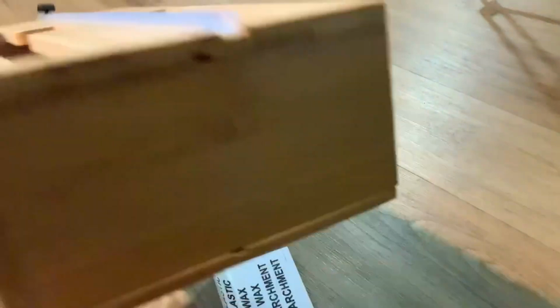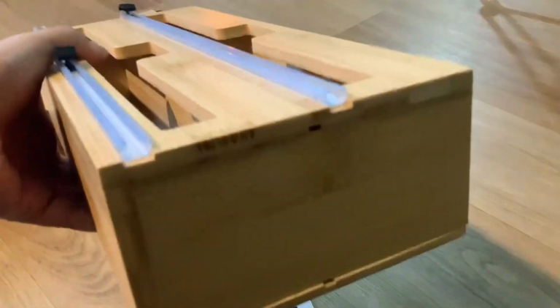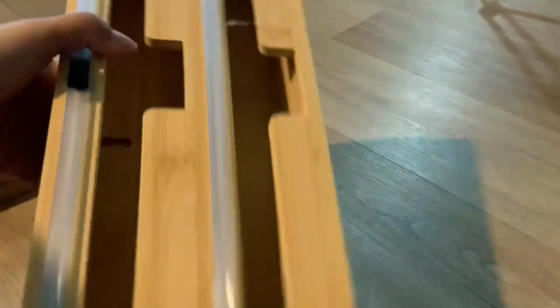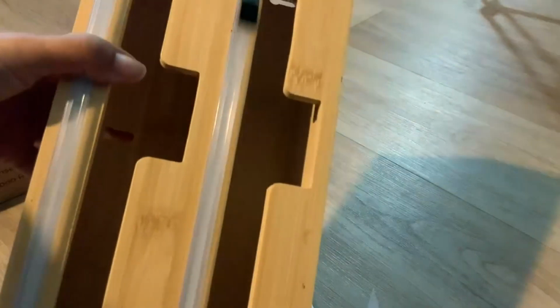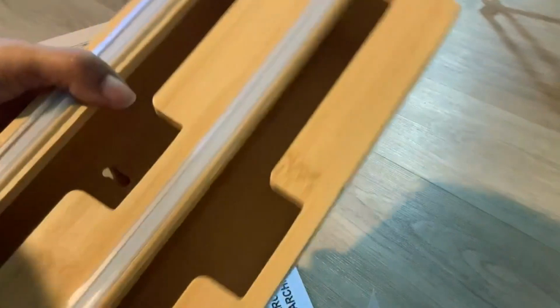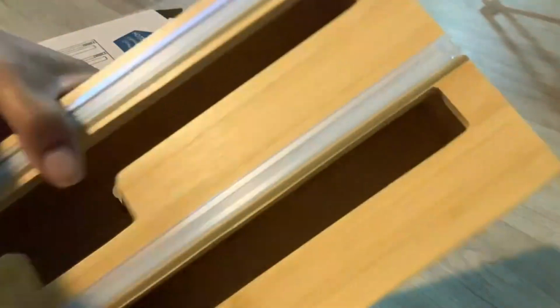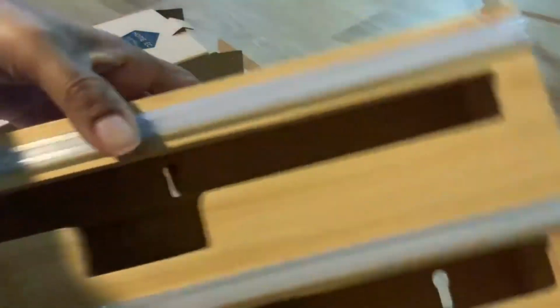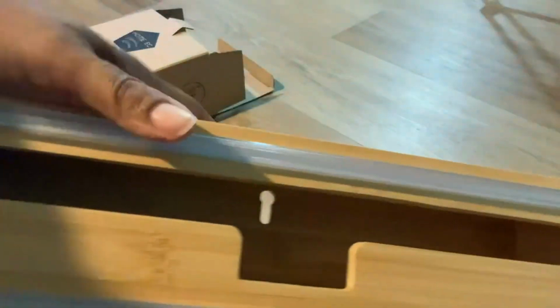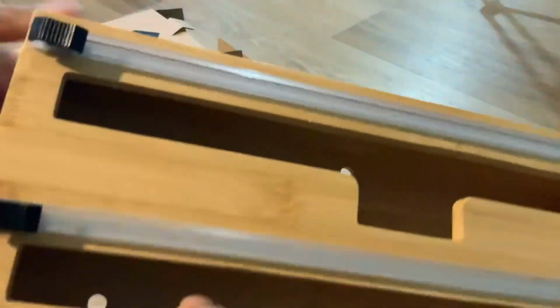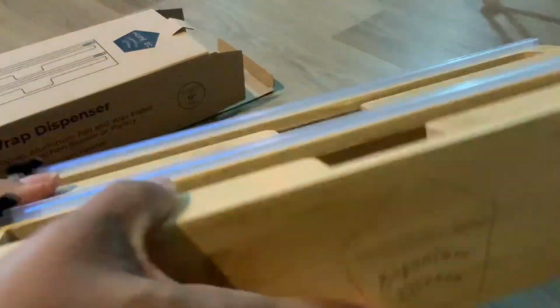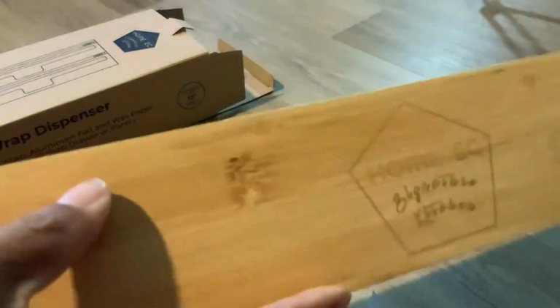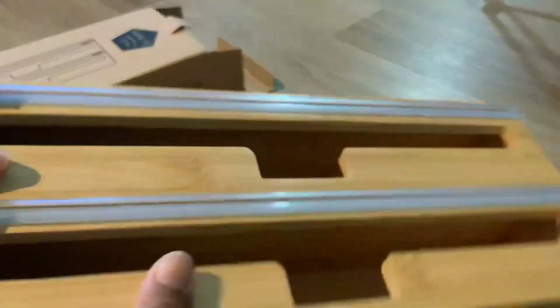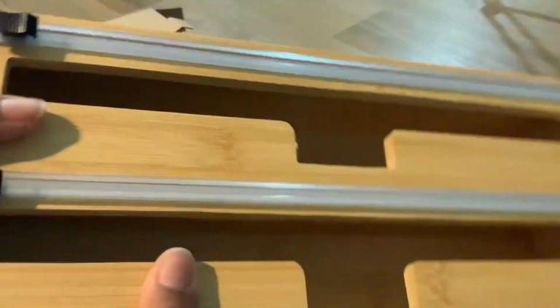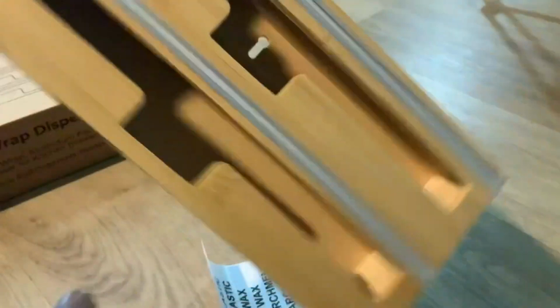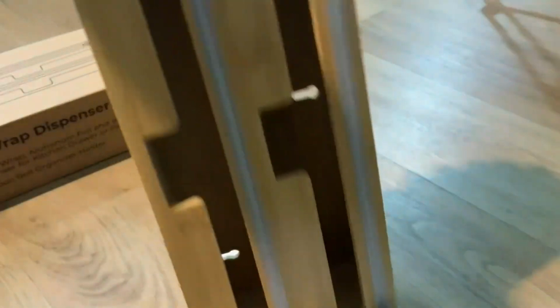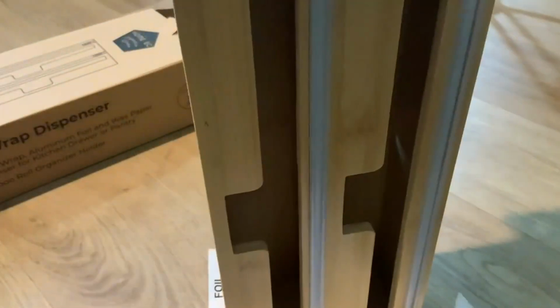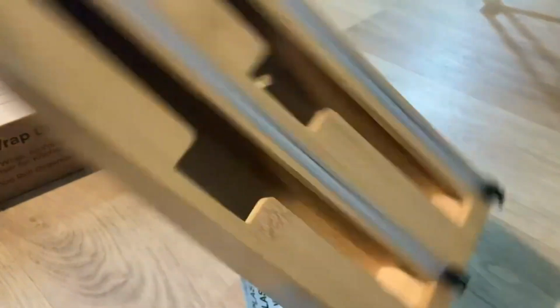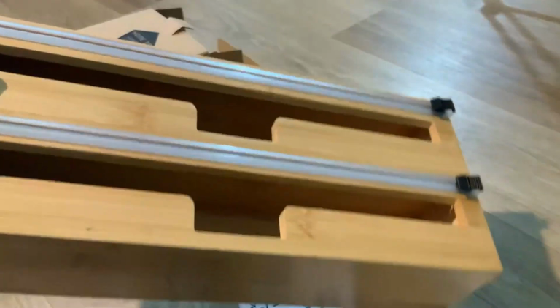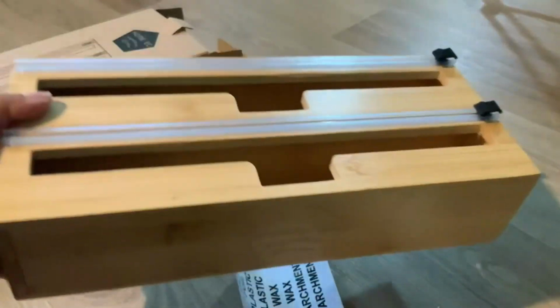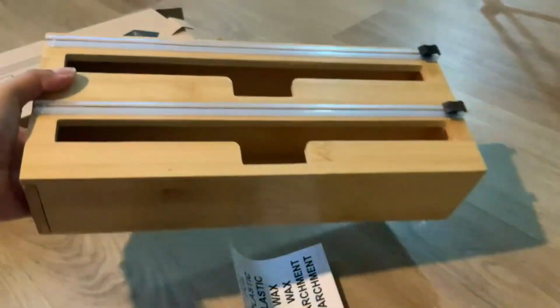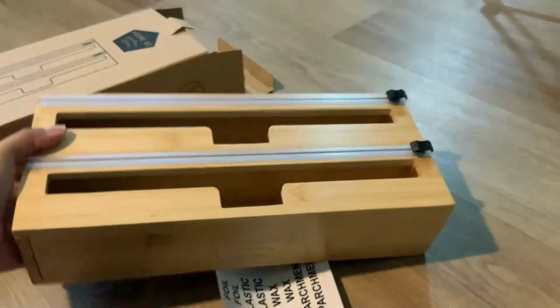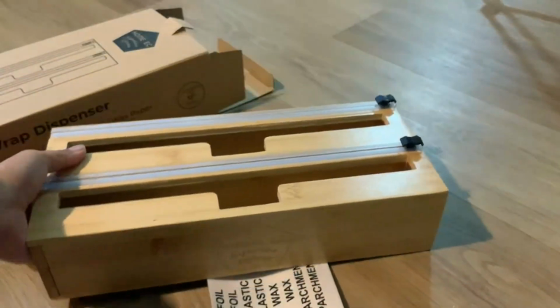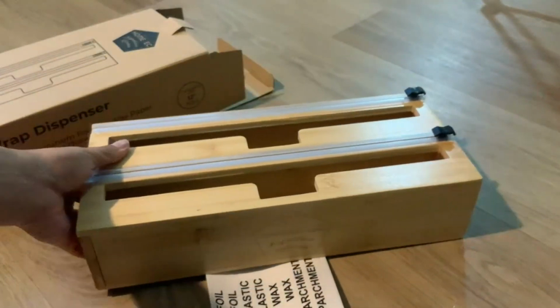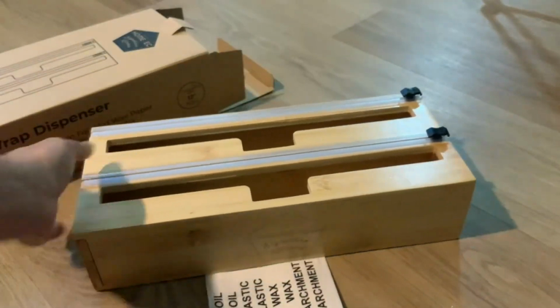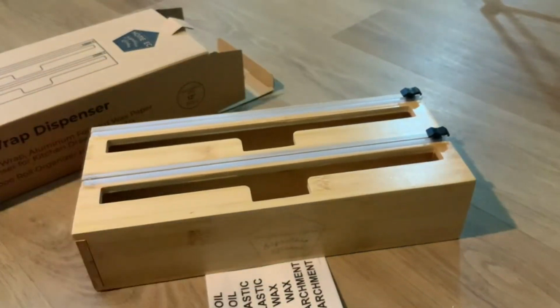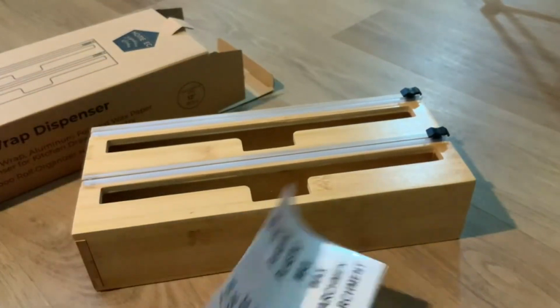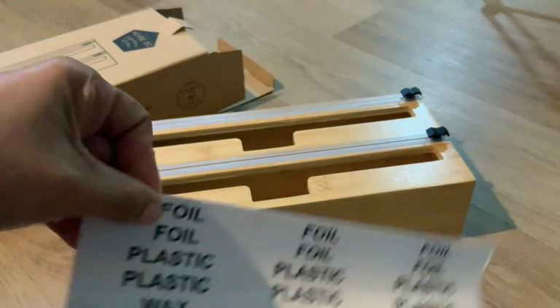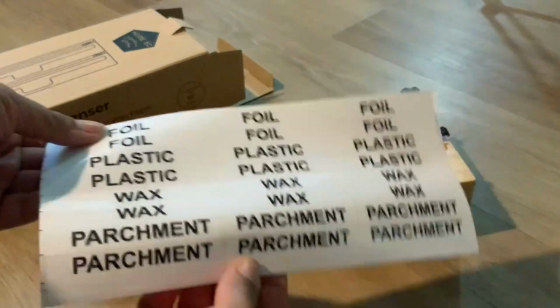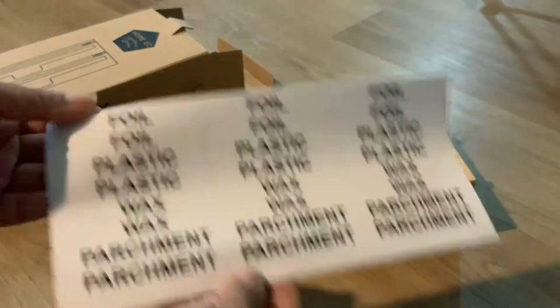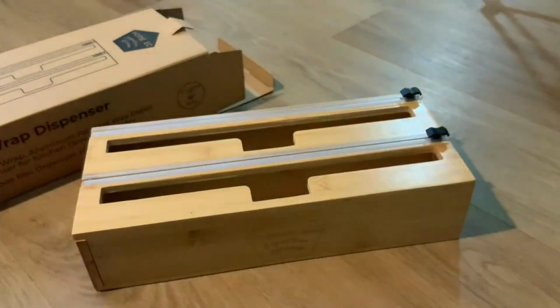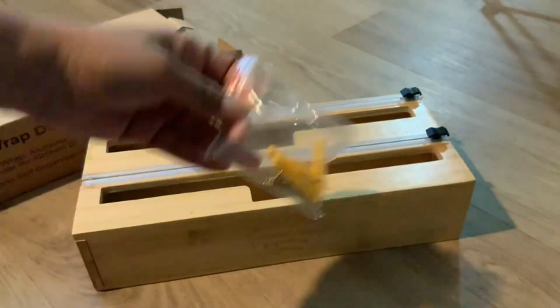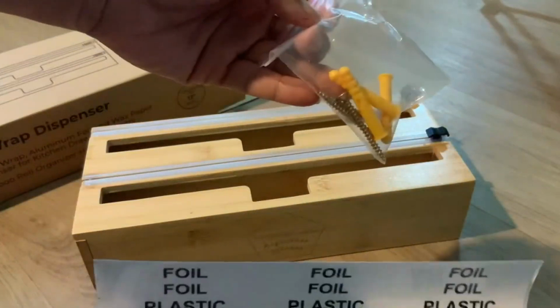And there you have it. Pretty neat, pretty cool — not too big, not too small. A great addition for the kitchen. You have your labels and you have your screws.